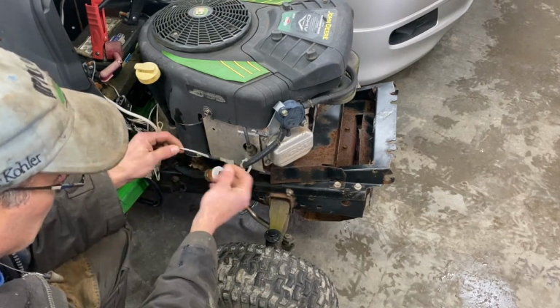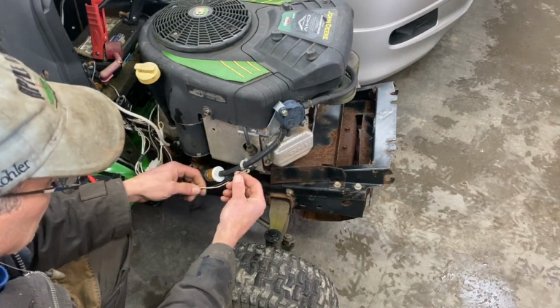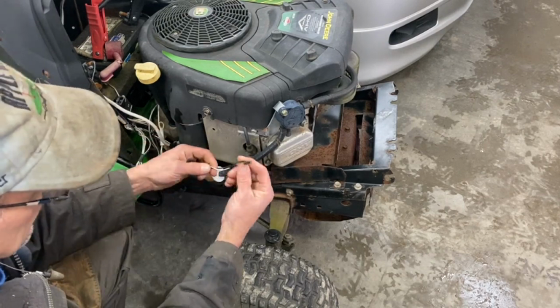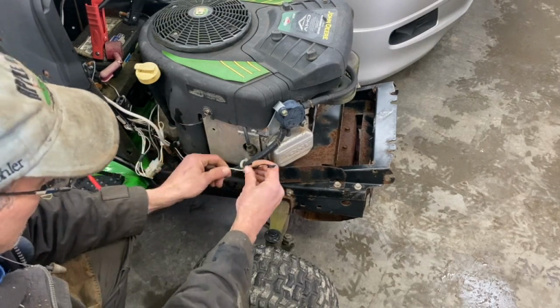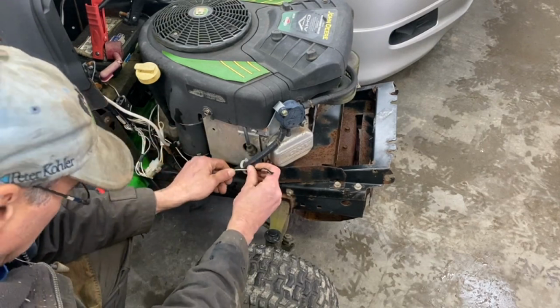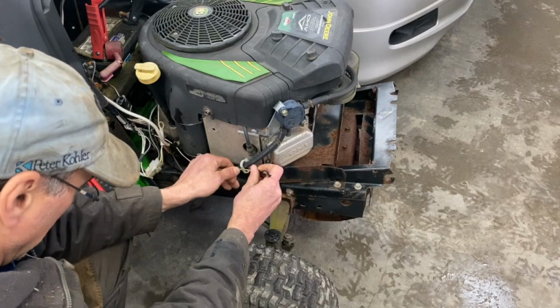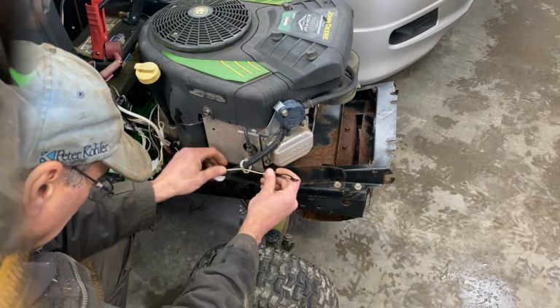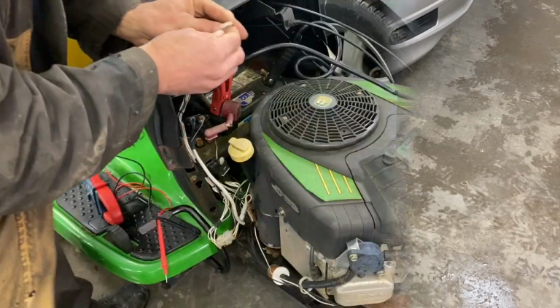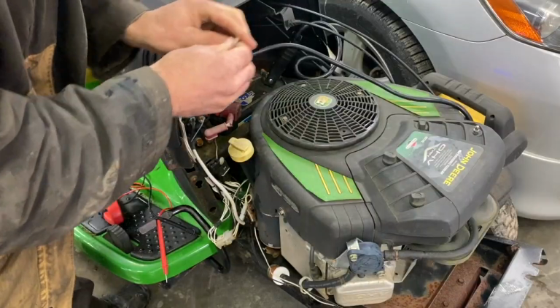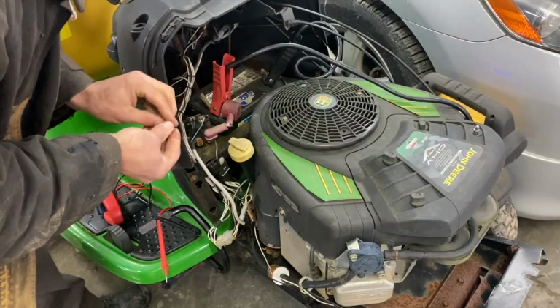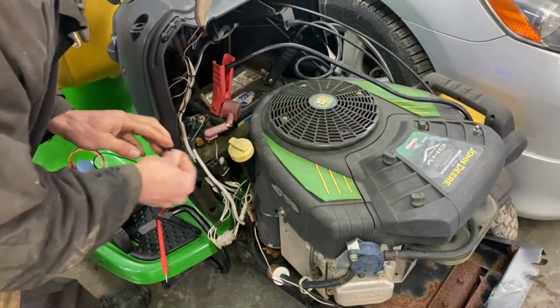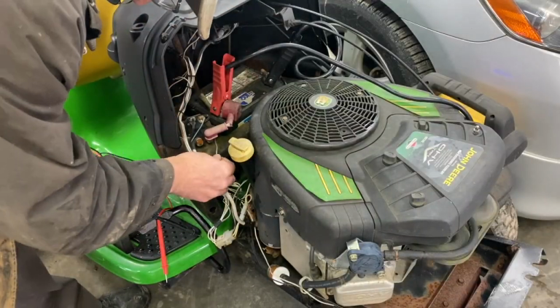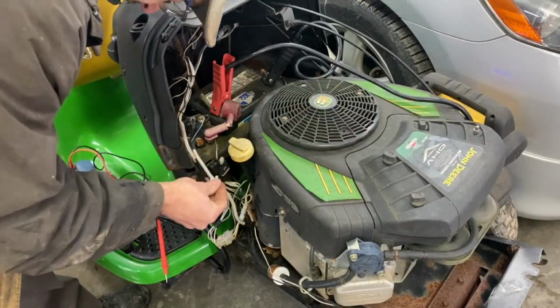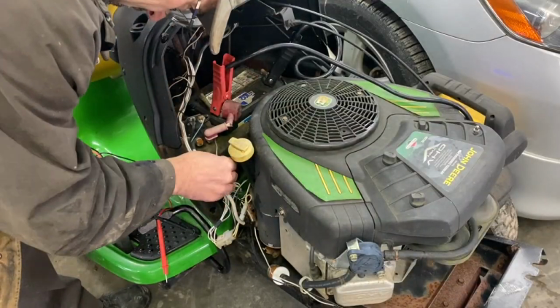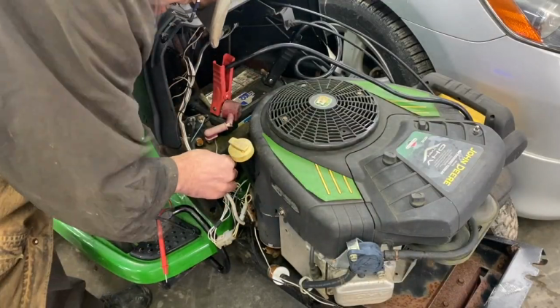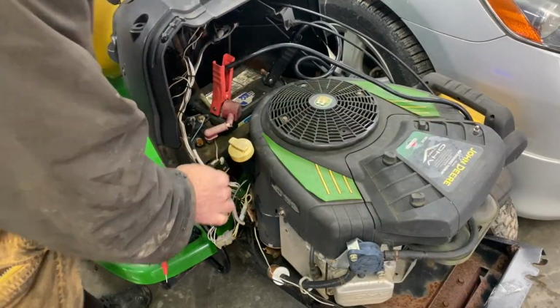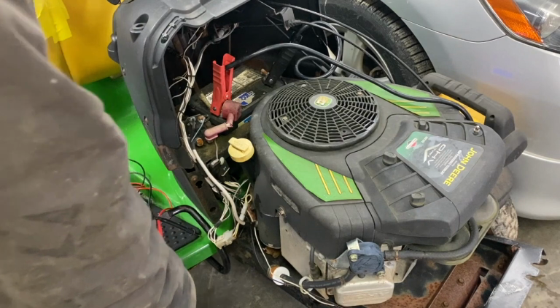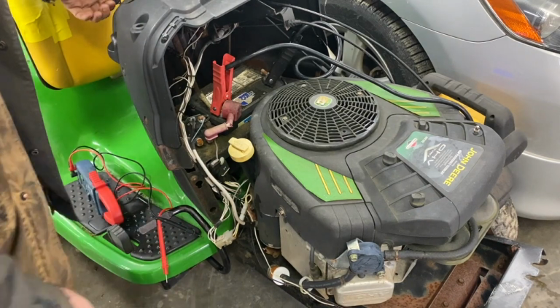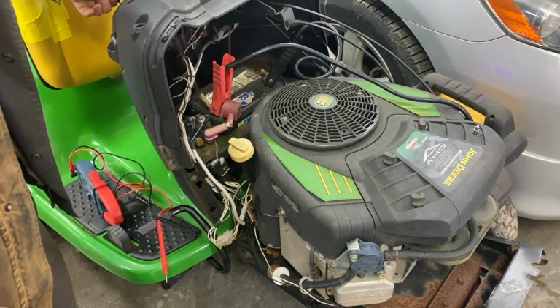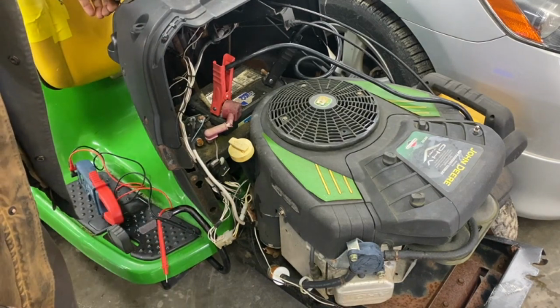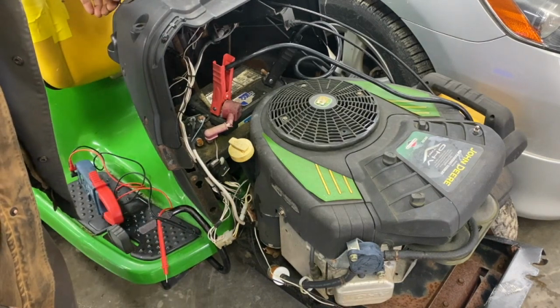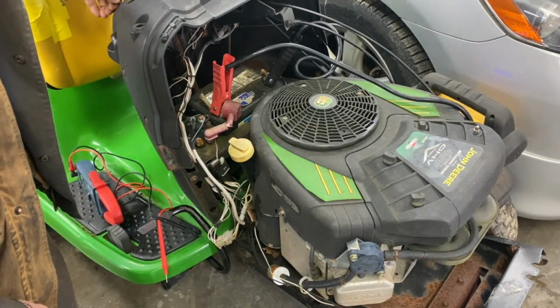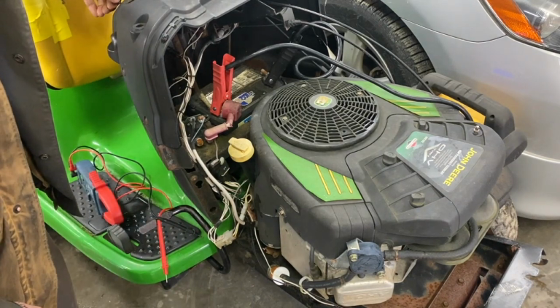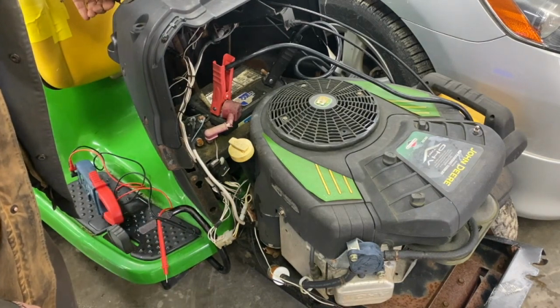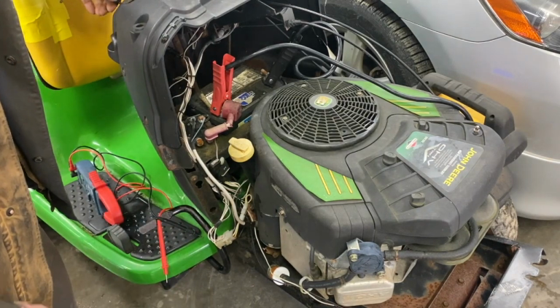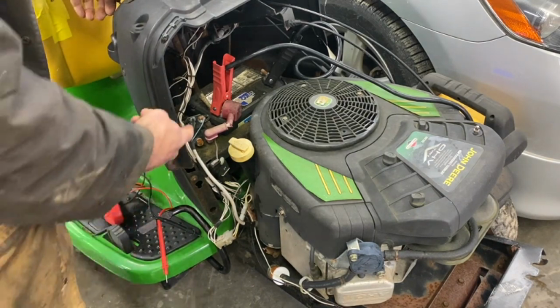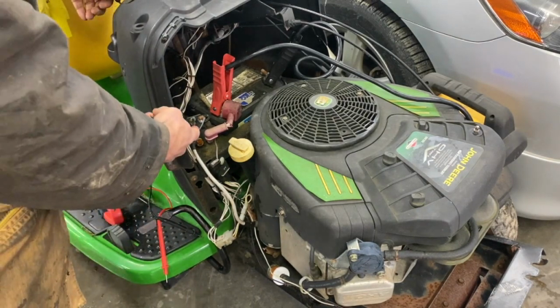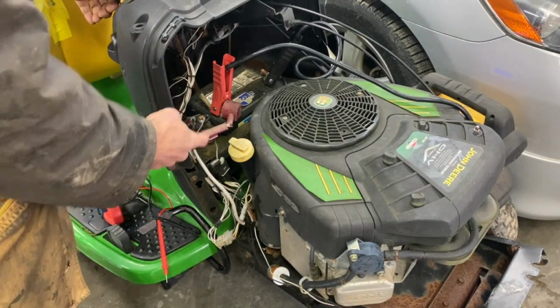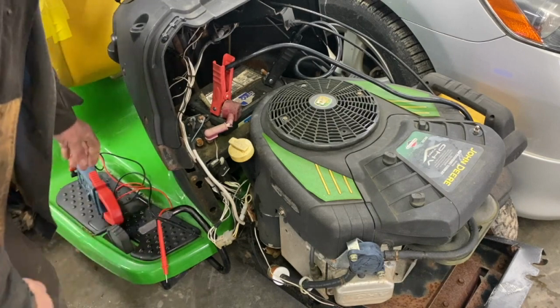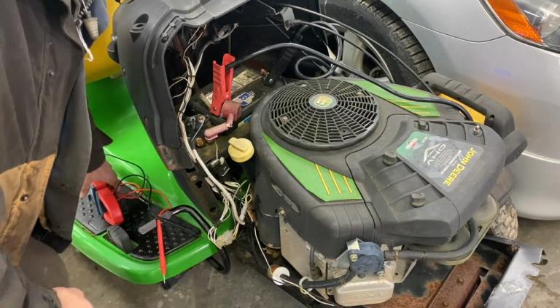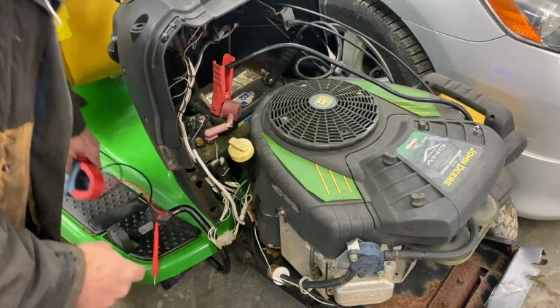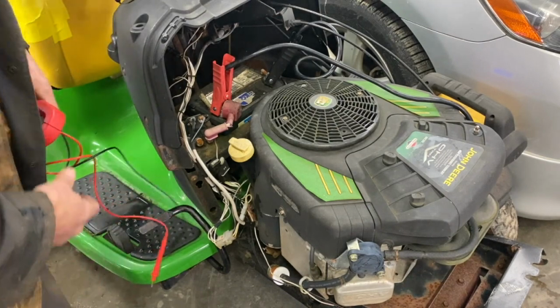I just taped it up when I bought it. Let's replace the fuse. I can hear a solenoid click, but it still won't turn over.